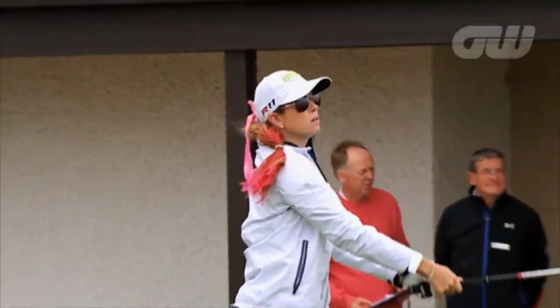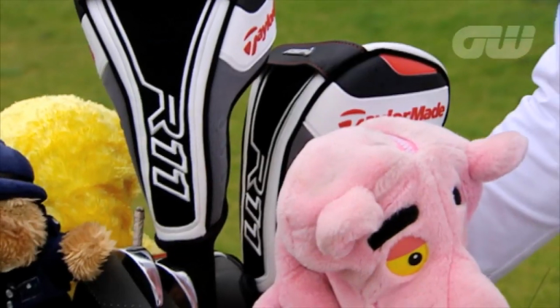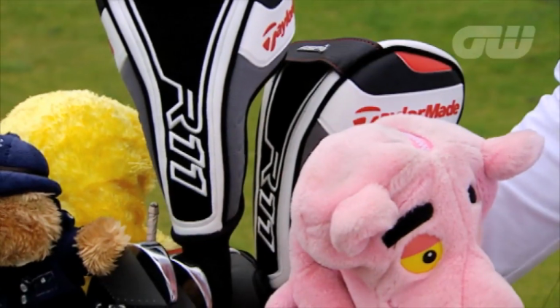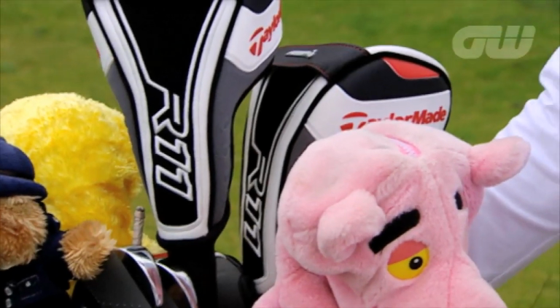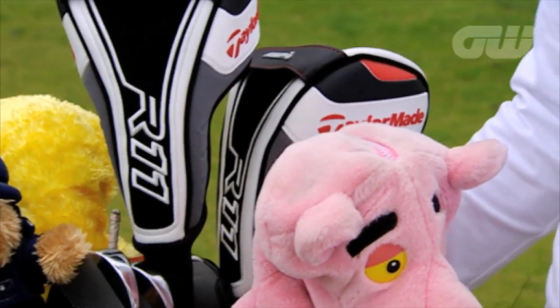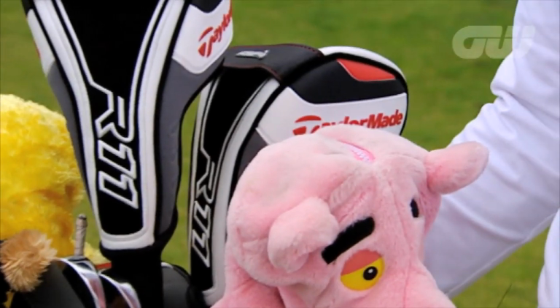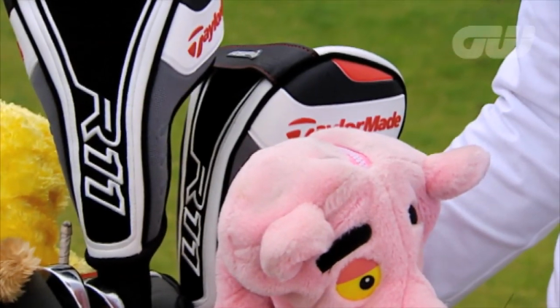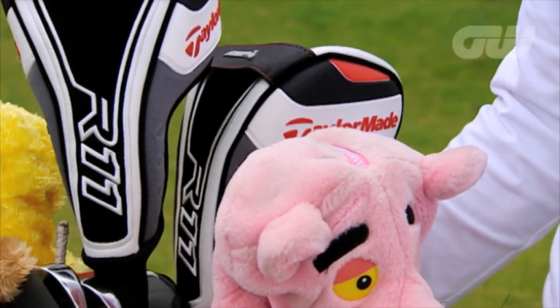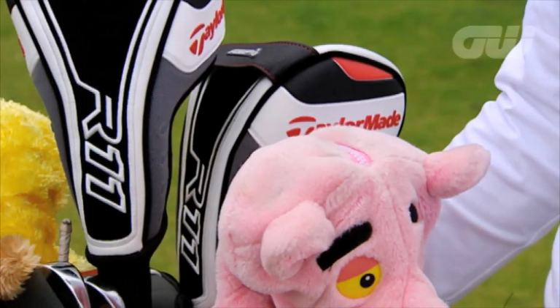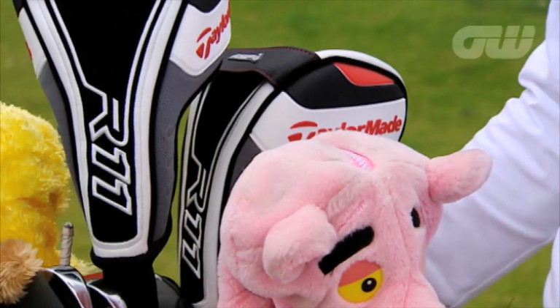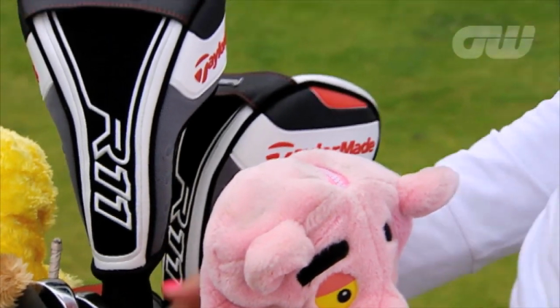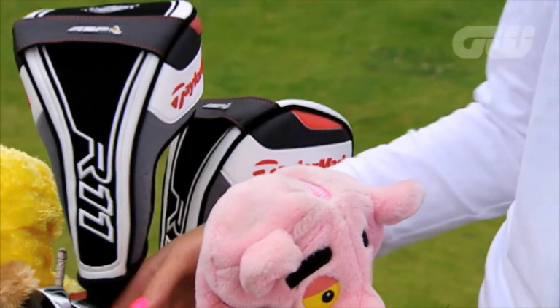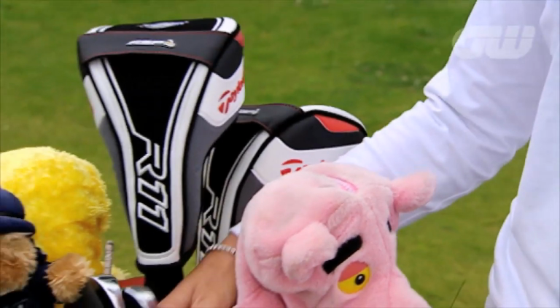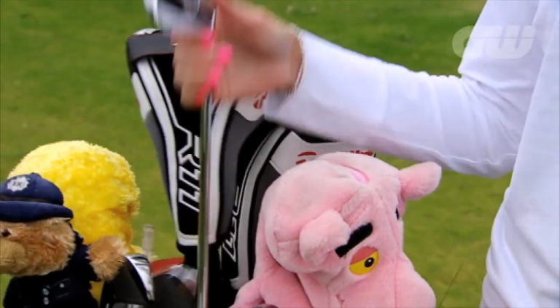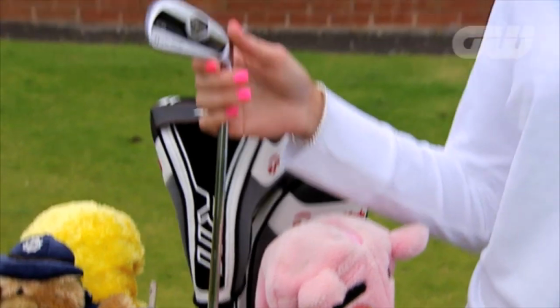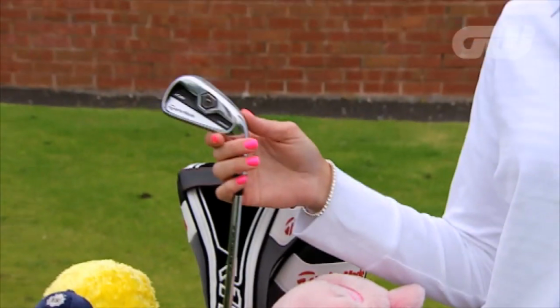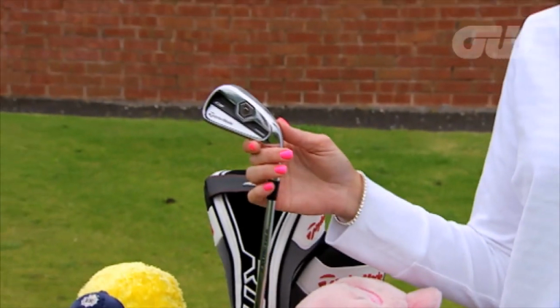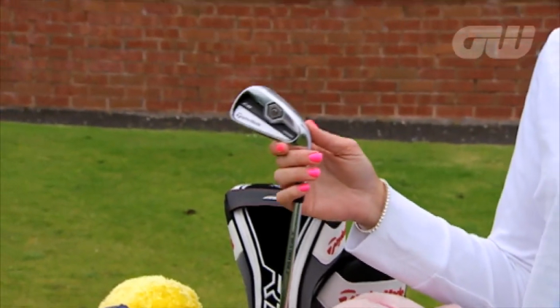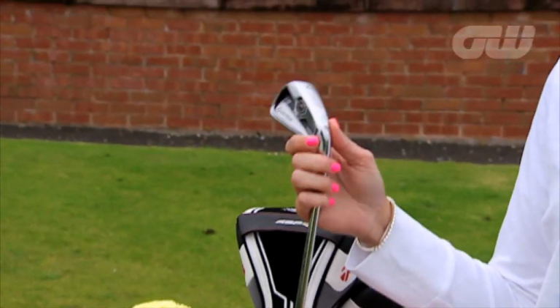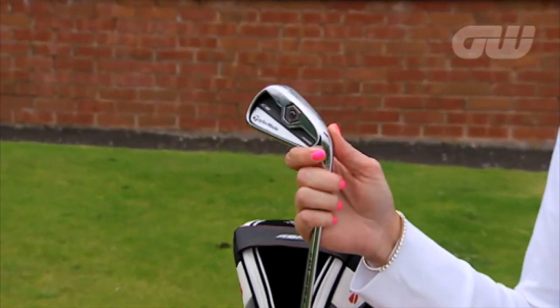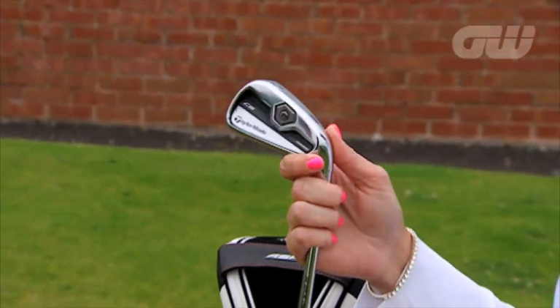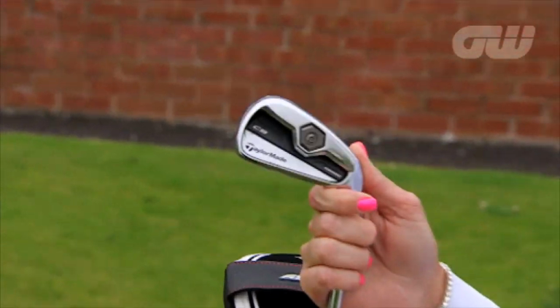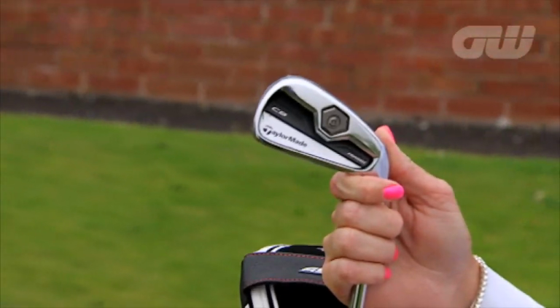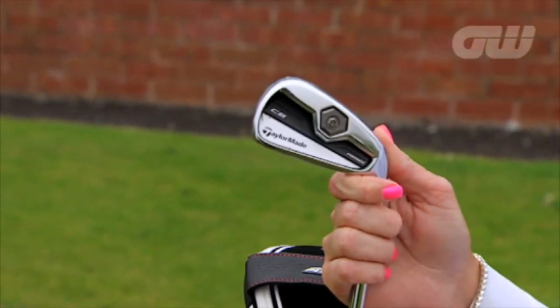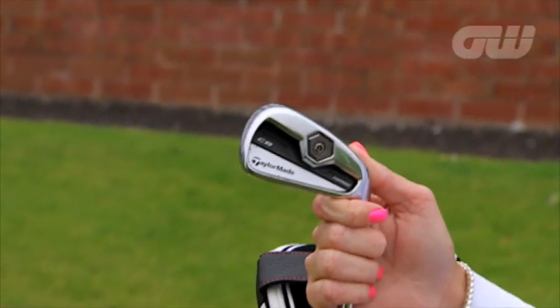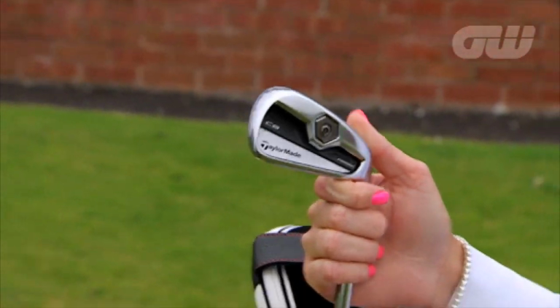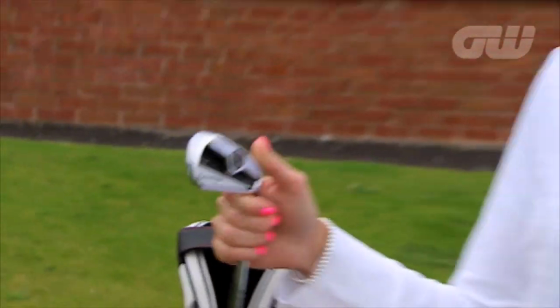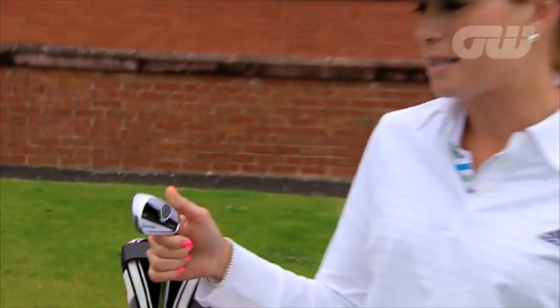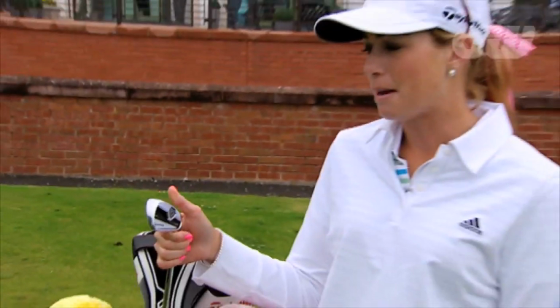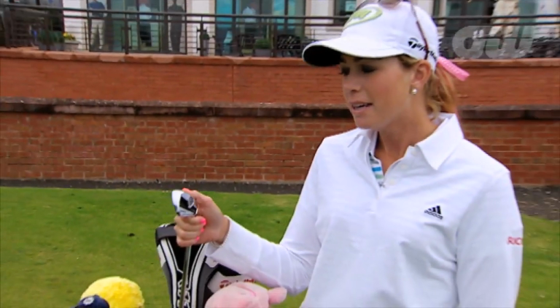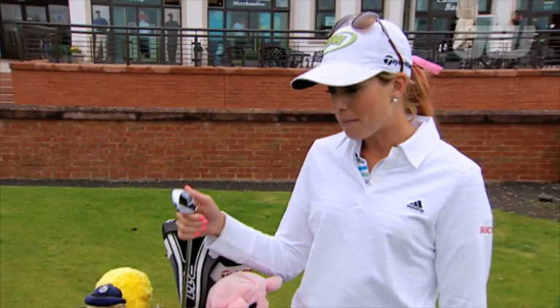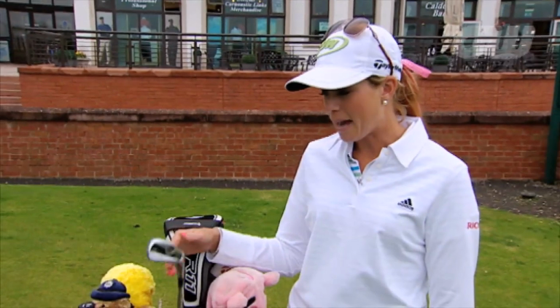I've been with TaylorMade for seven years now. I have the new CBs — they're great irons, they're very forgiving. I'm really glad I put these in my bag.